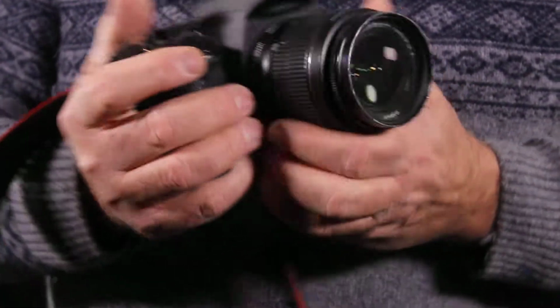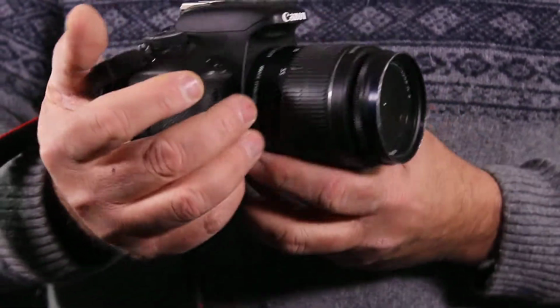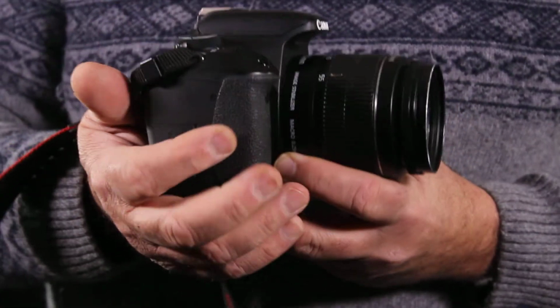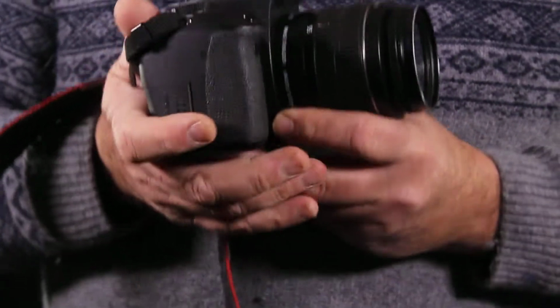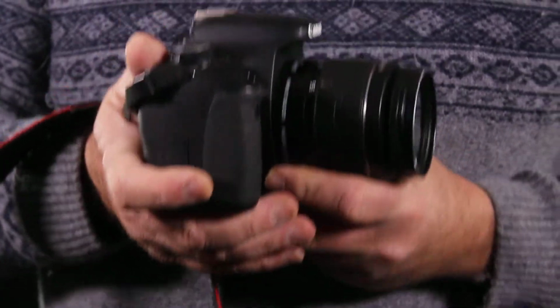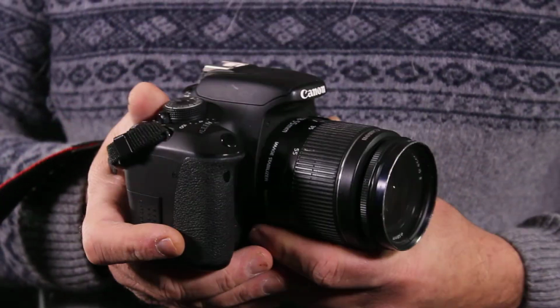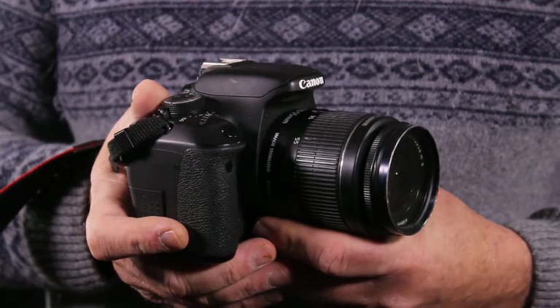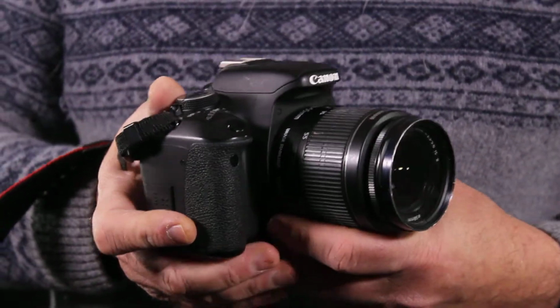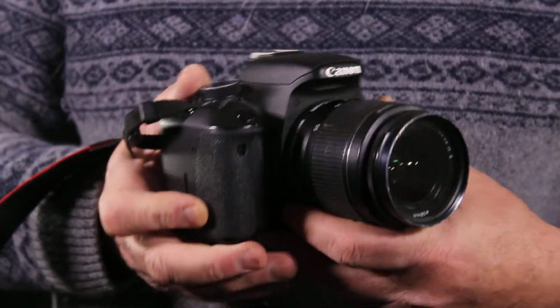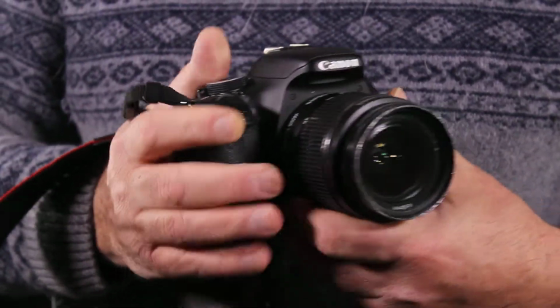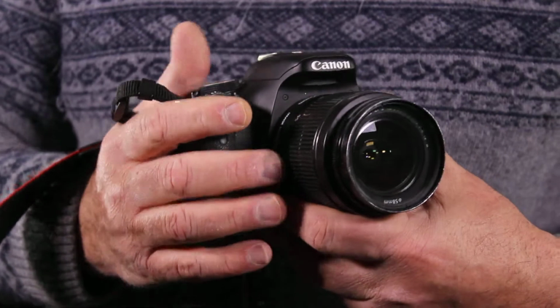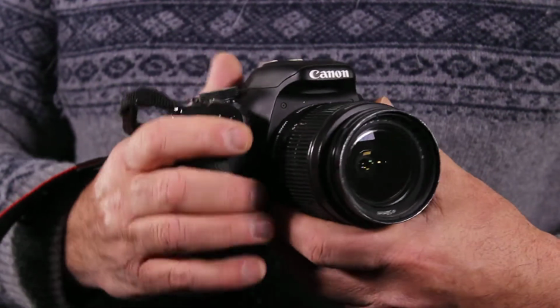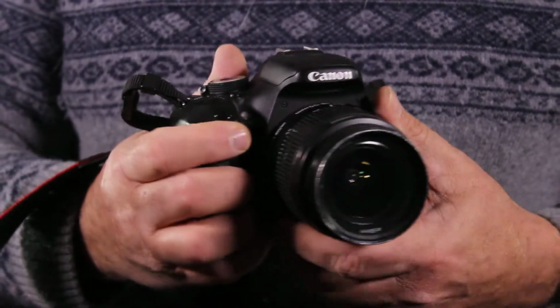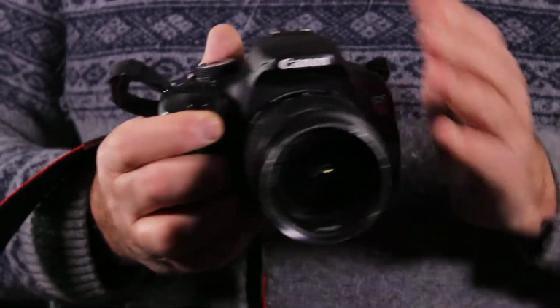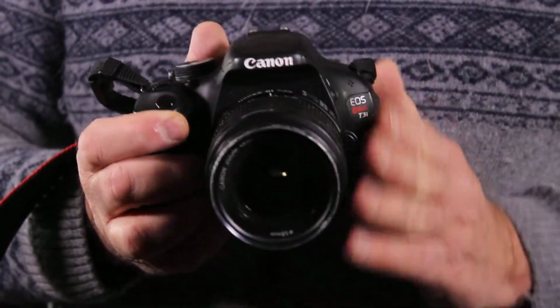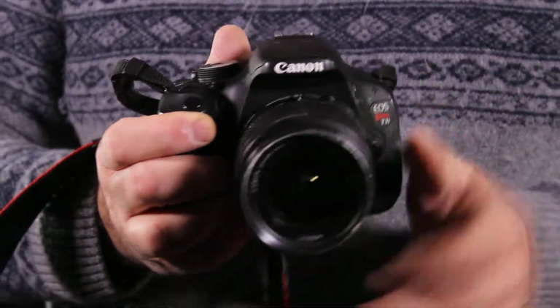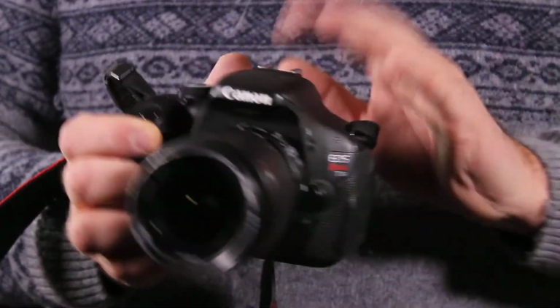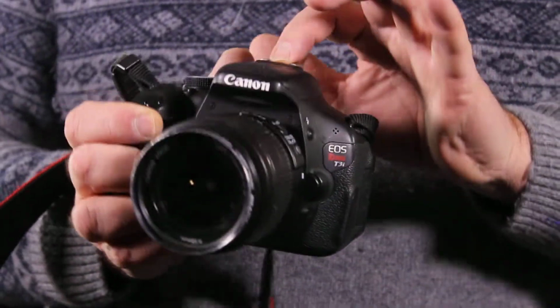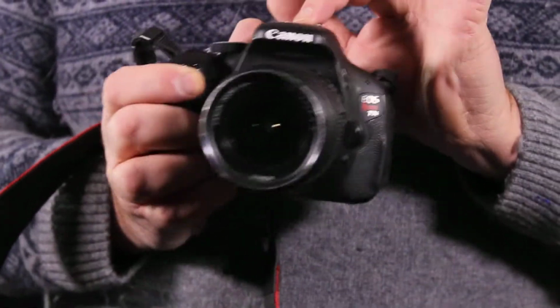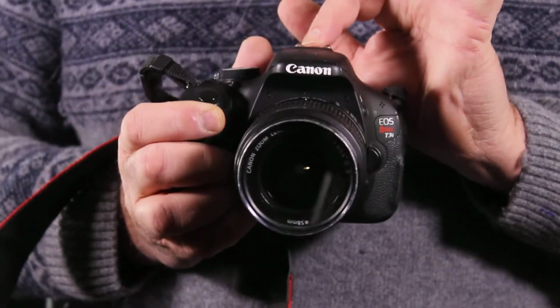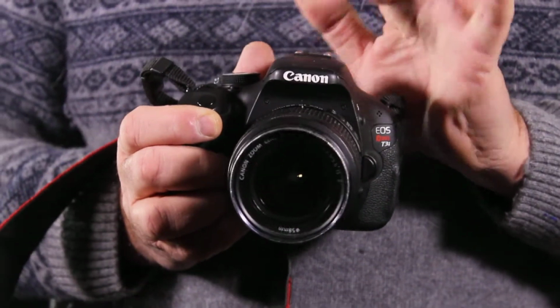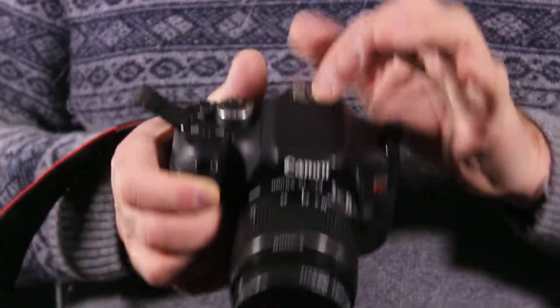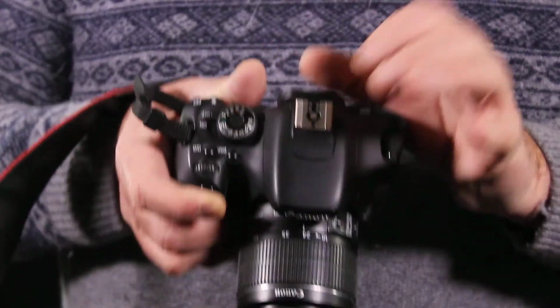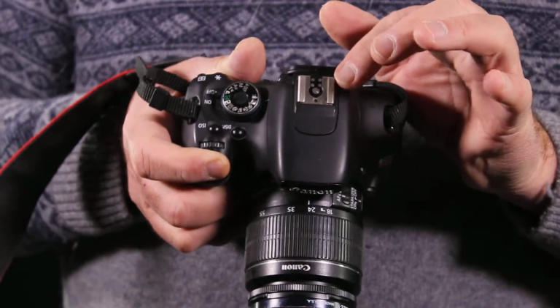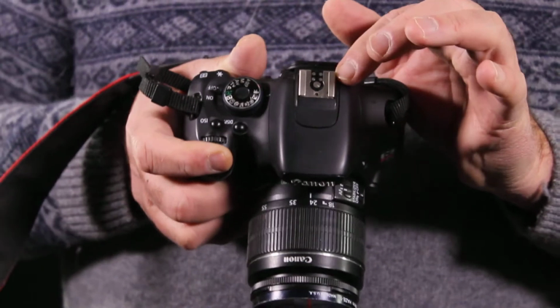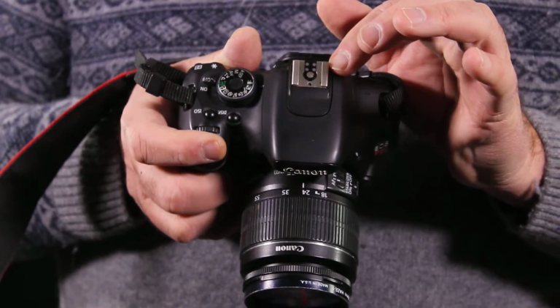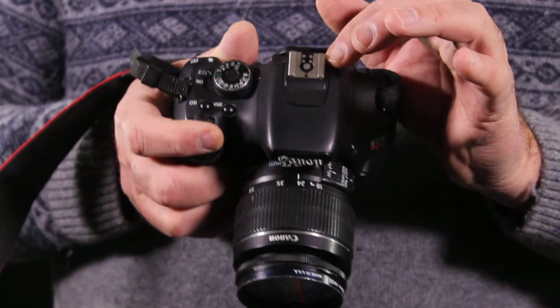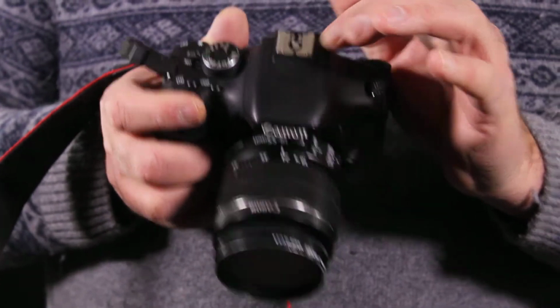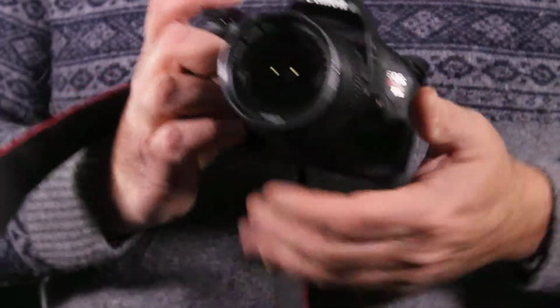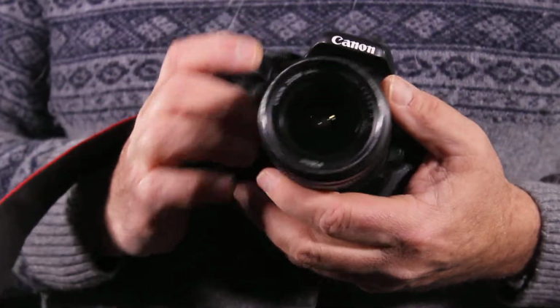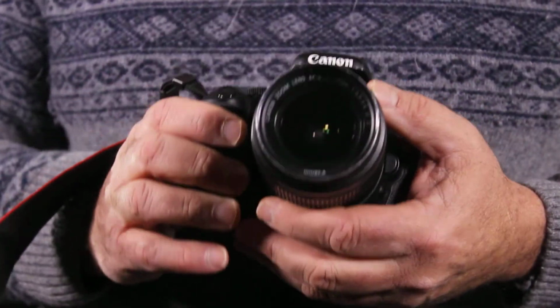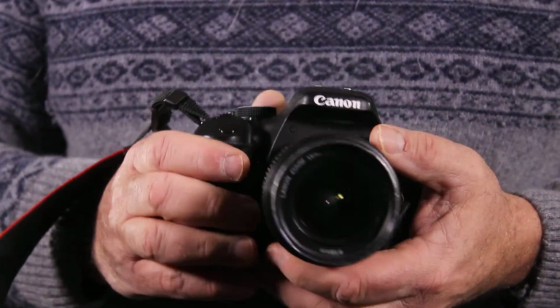The basic components of the camera are the body, the viewfinder, this is called the hot shoe, and of course the lens.